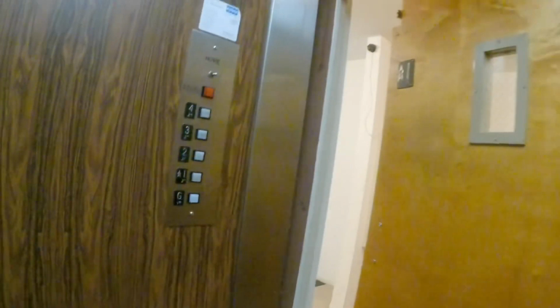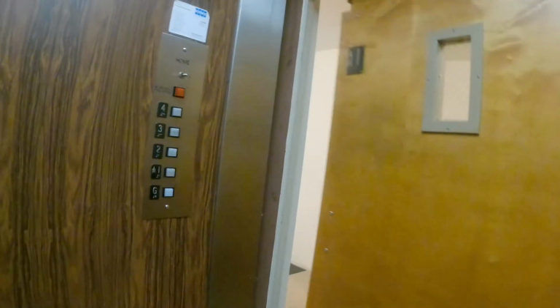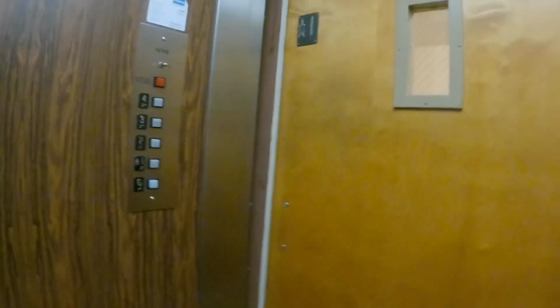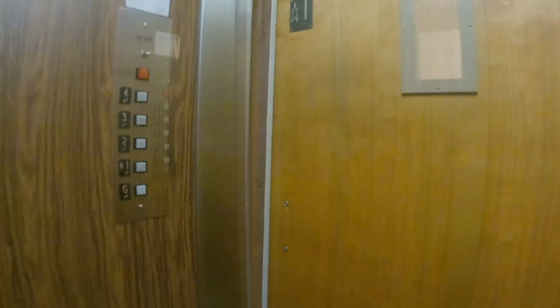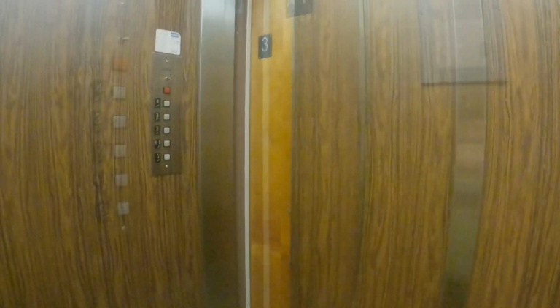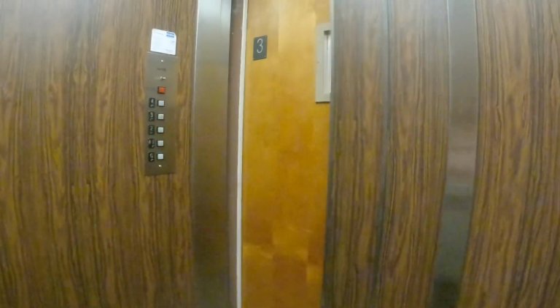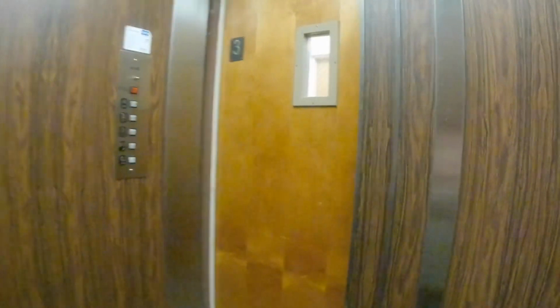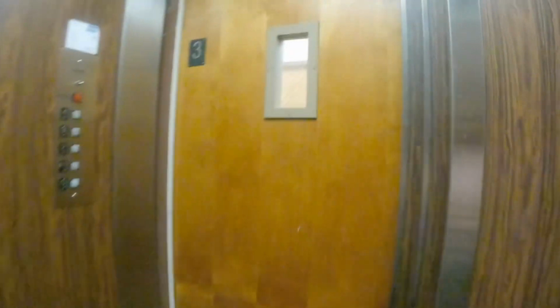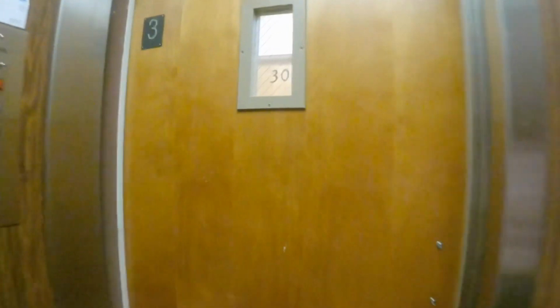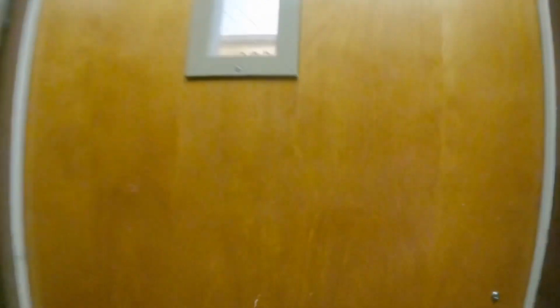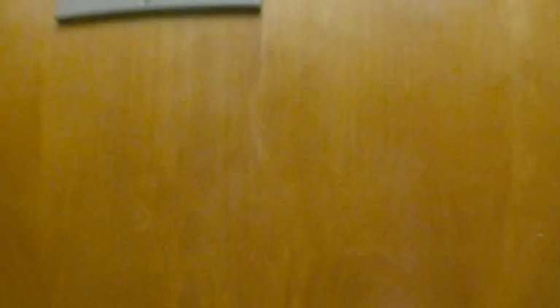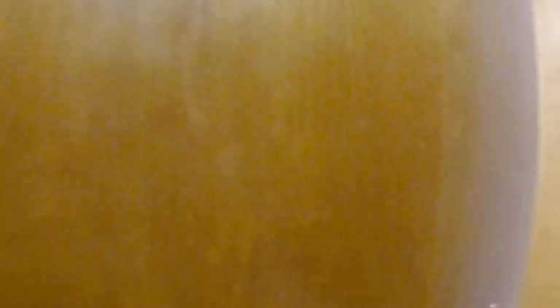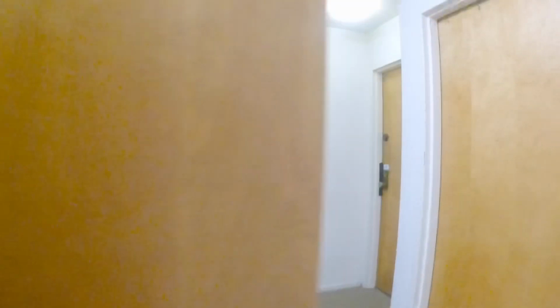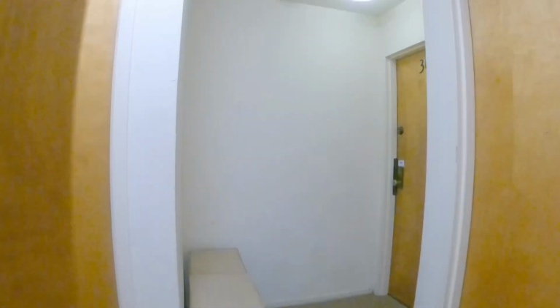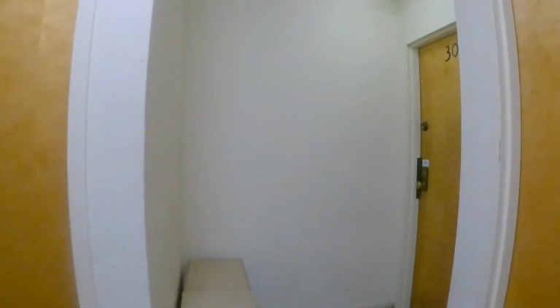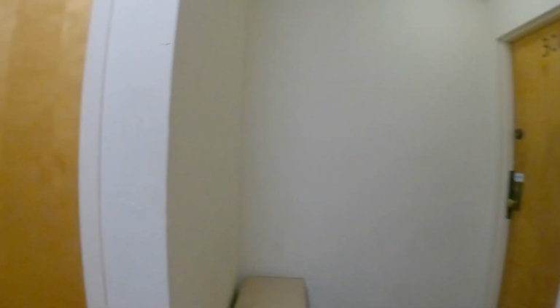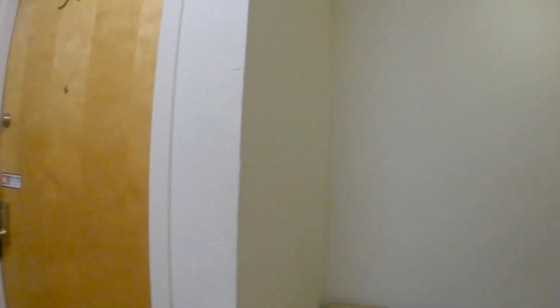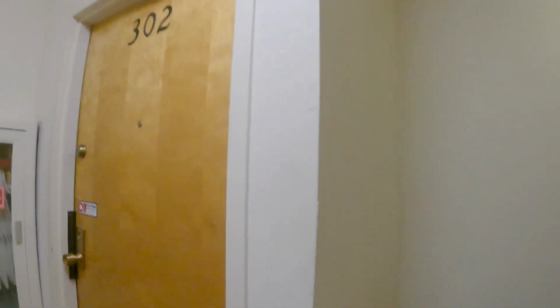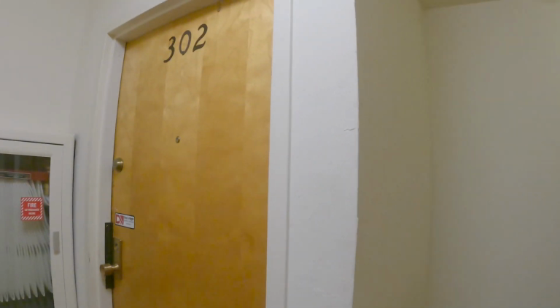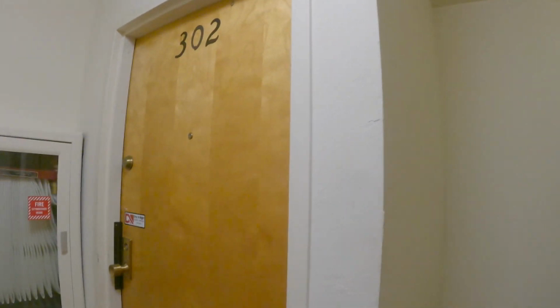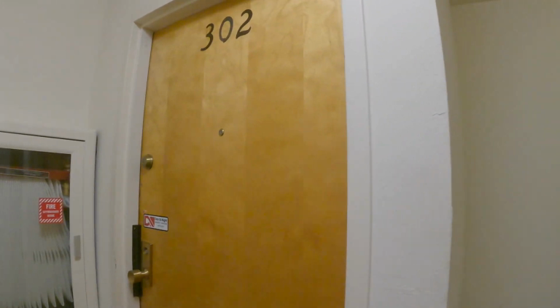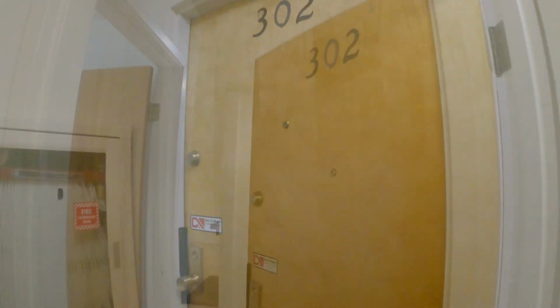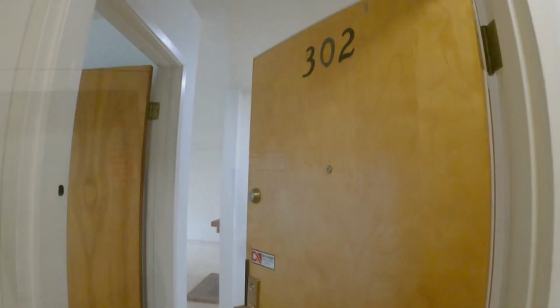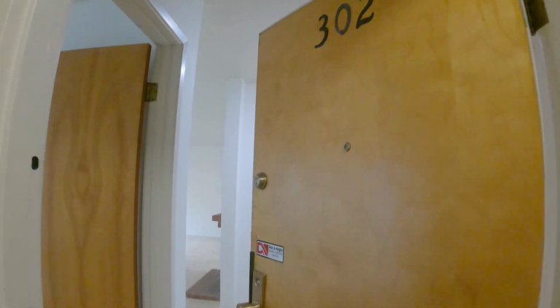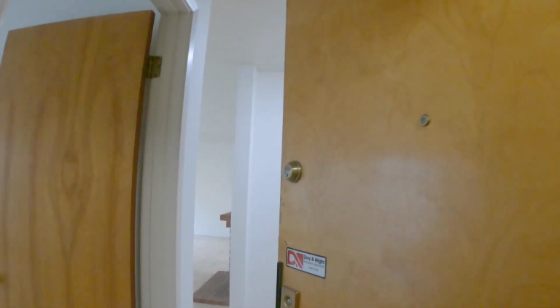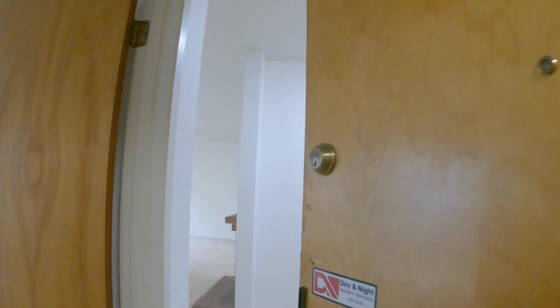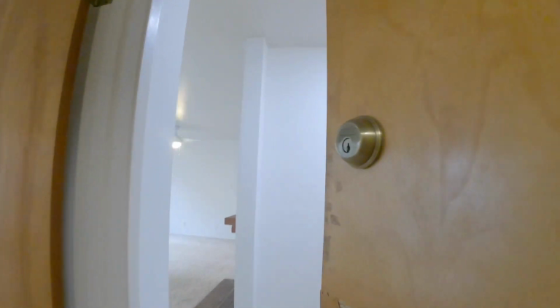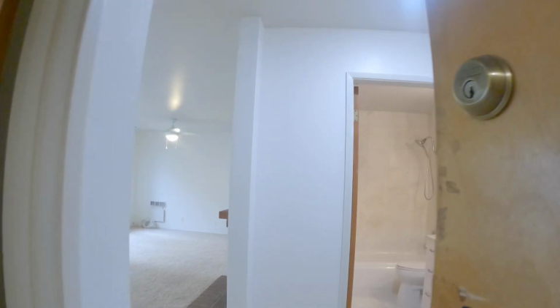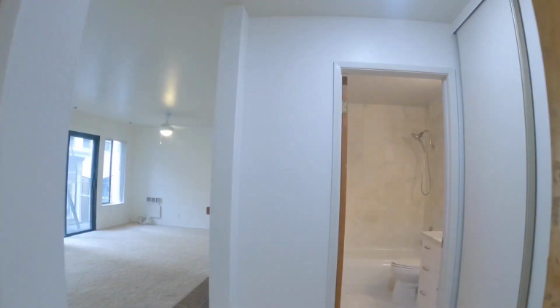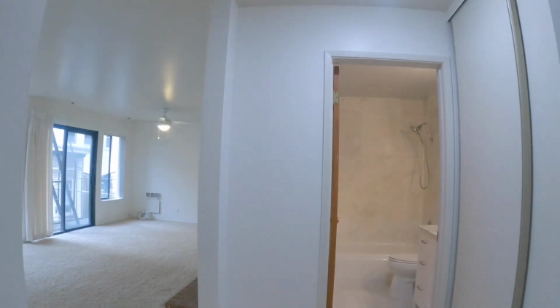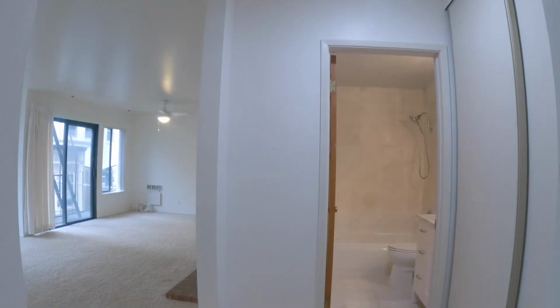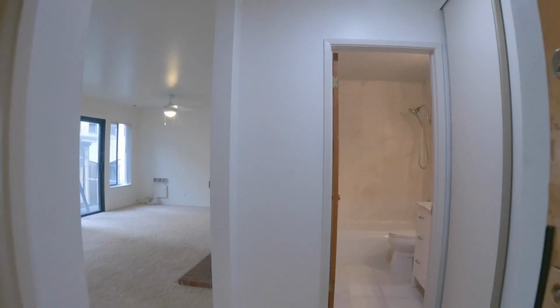Here we are inside the elevator. The unit is directly across from the elevator. You walk into this very large, light-filled space.